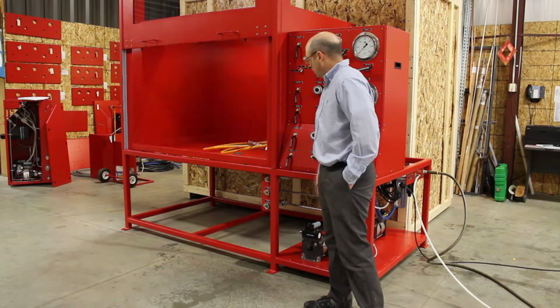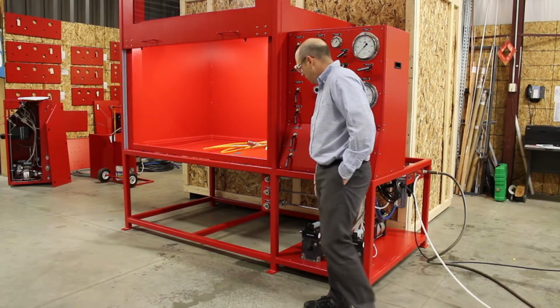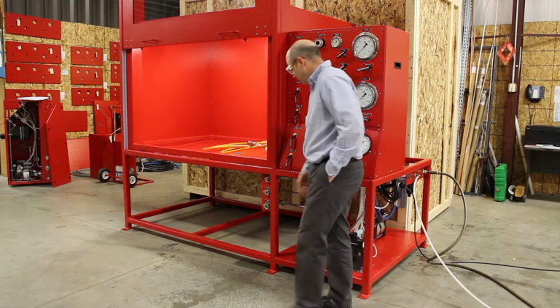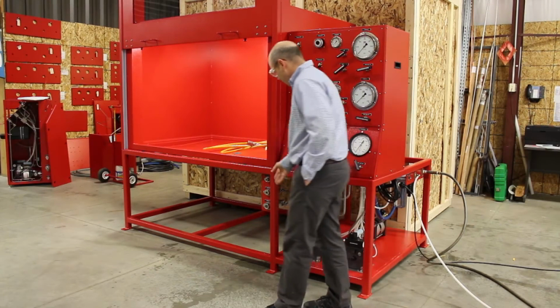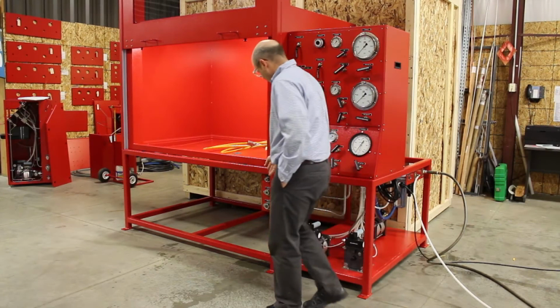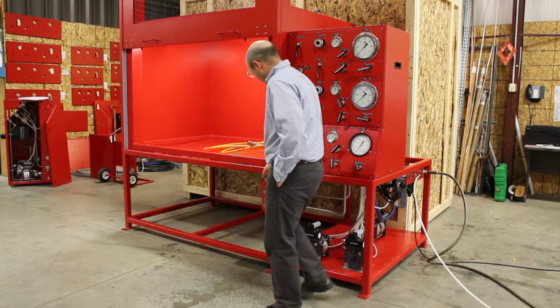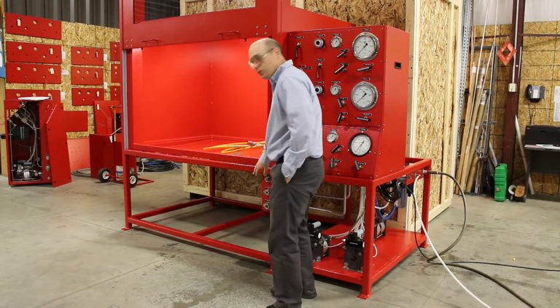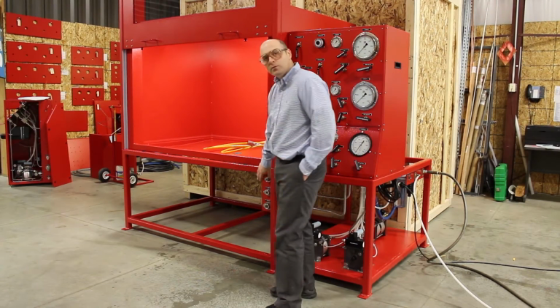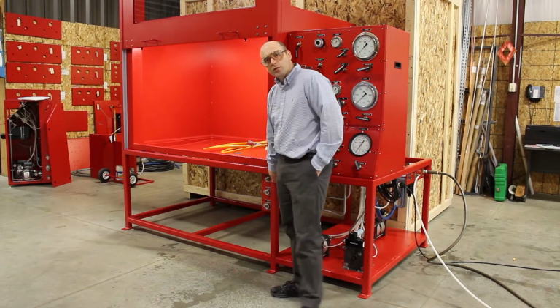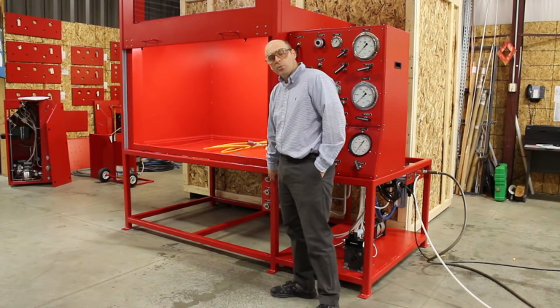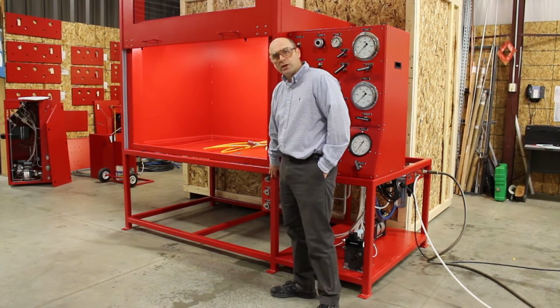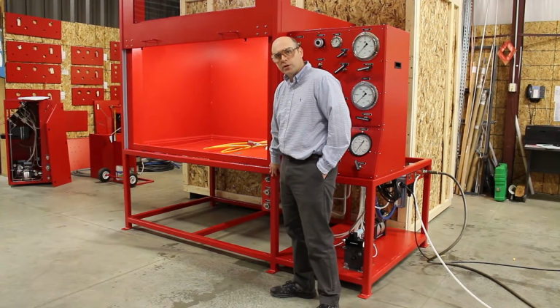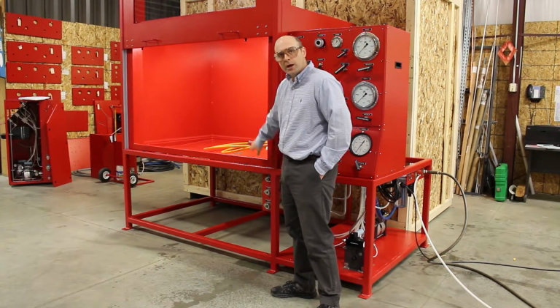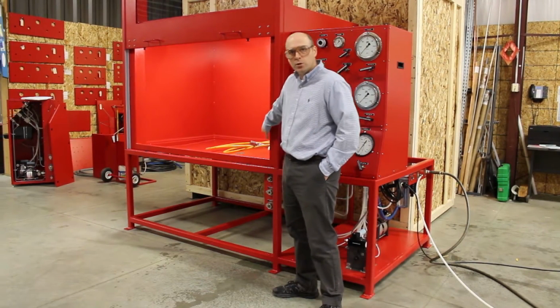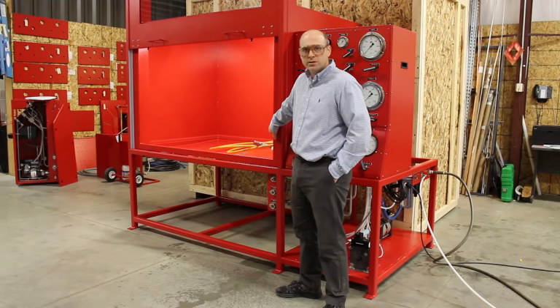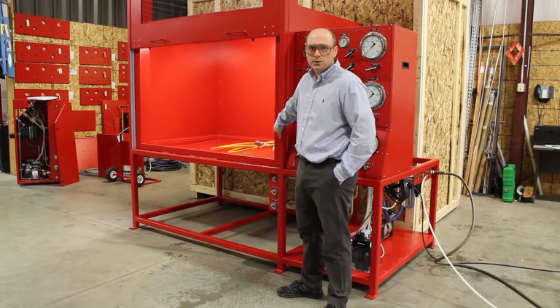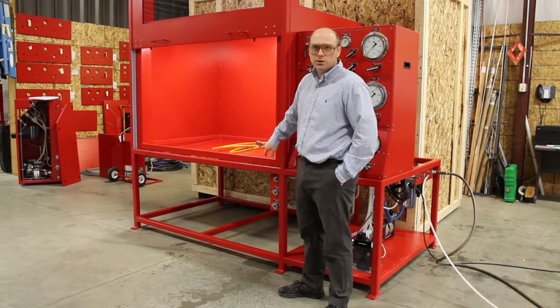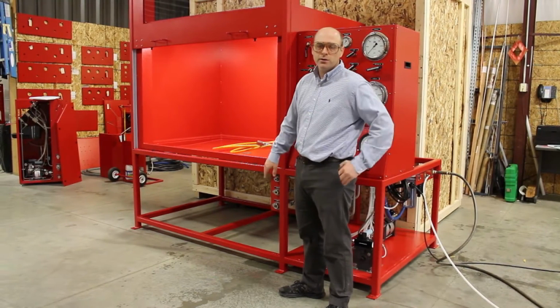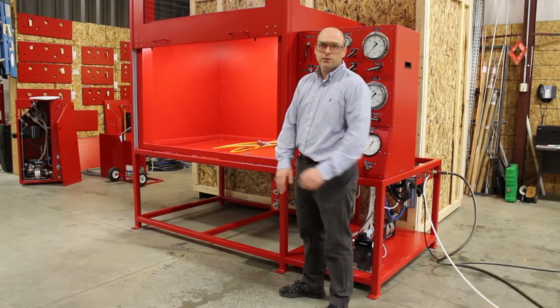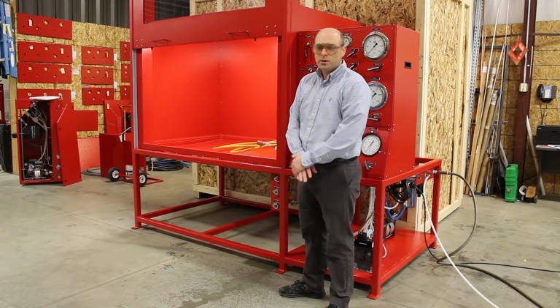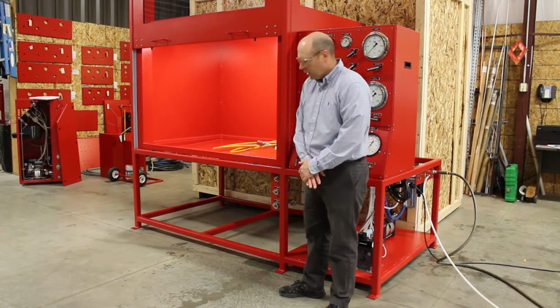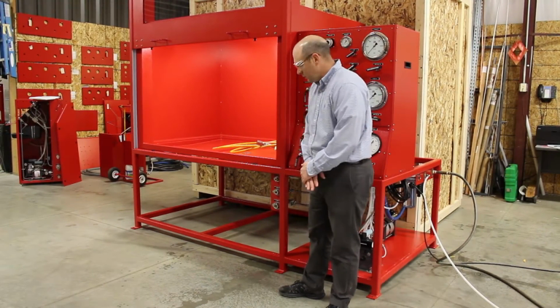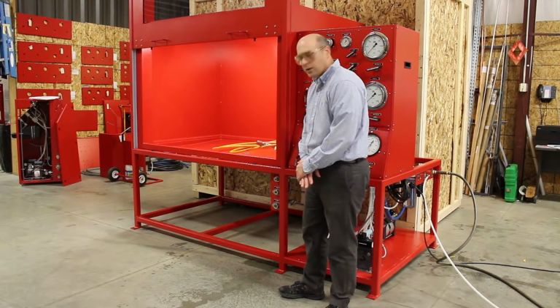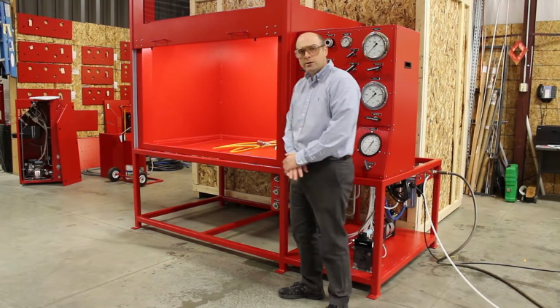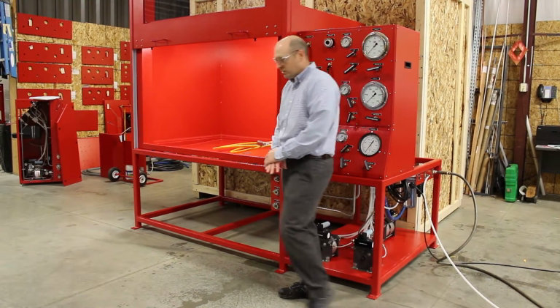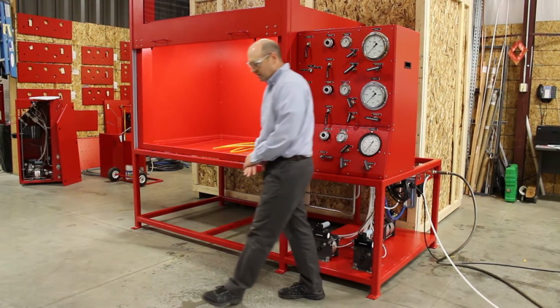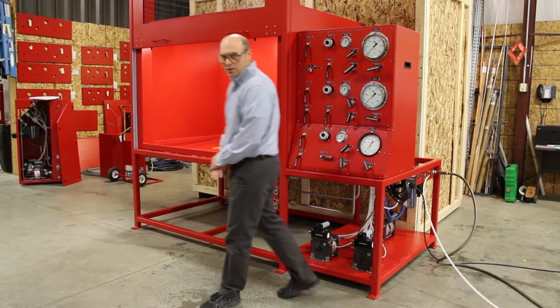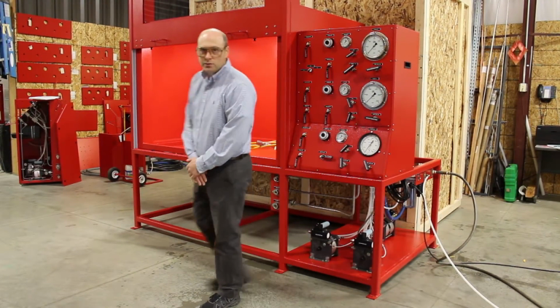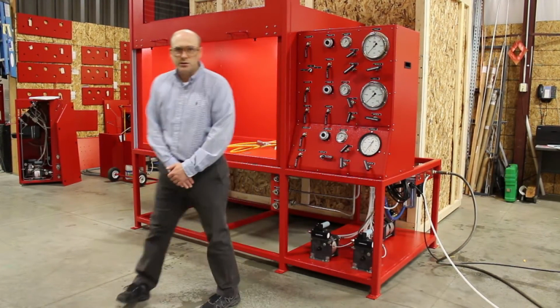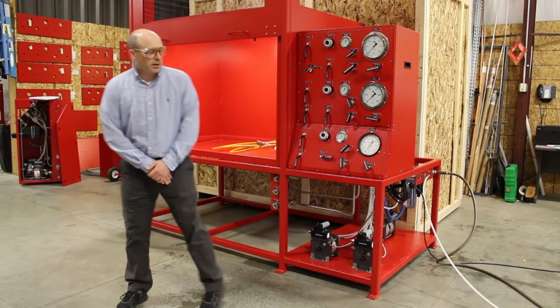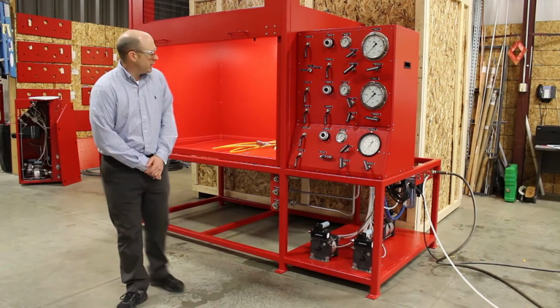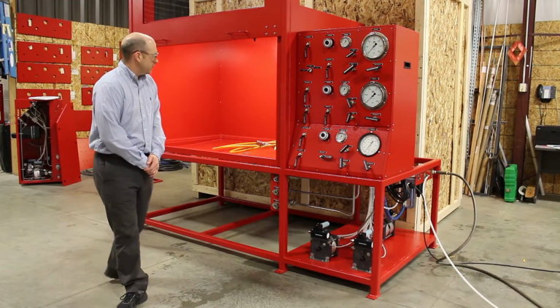The unit features multiple bulkheads, mounted both inside the enclosure and on the front. This allows you to test things that are too large to get into the enclosure.